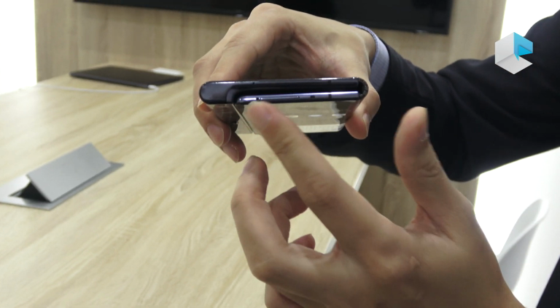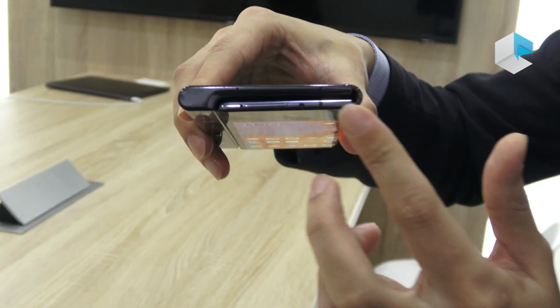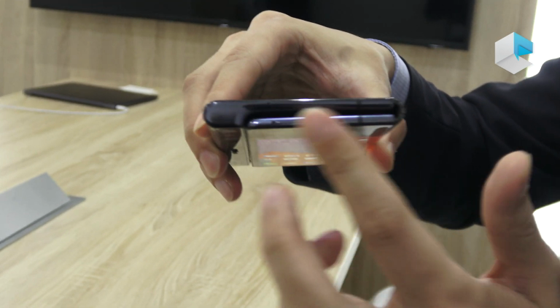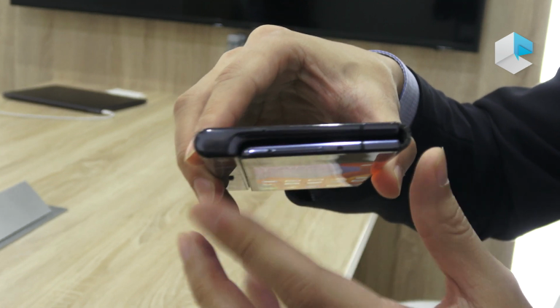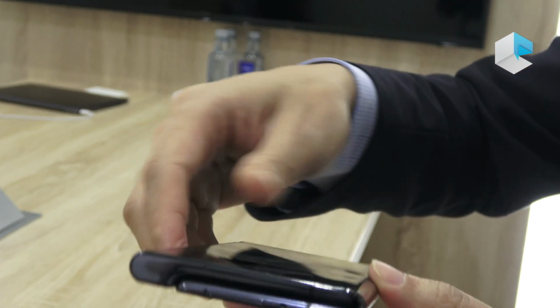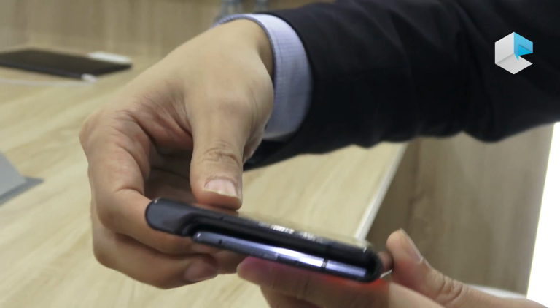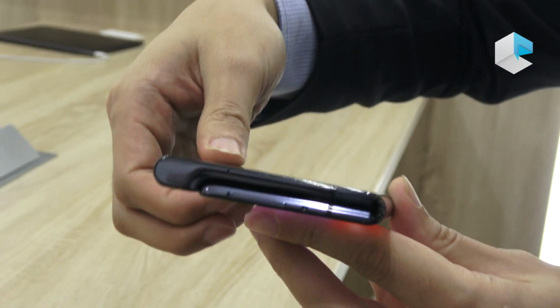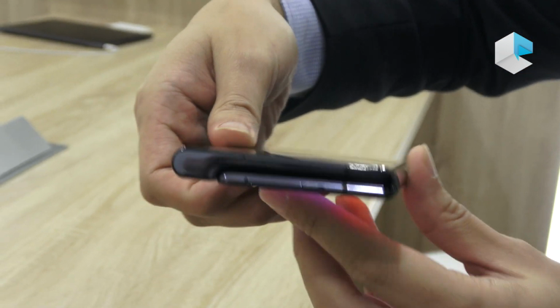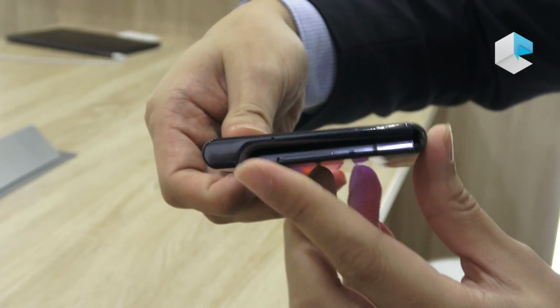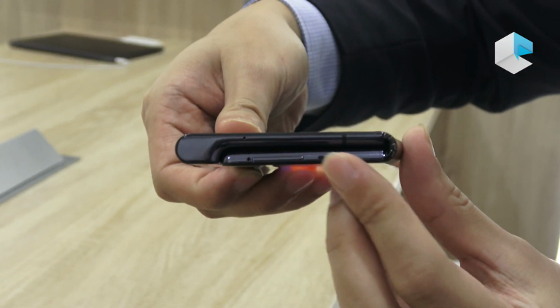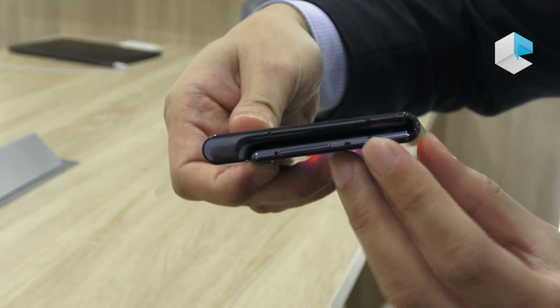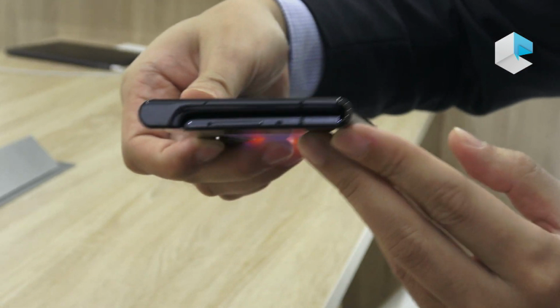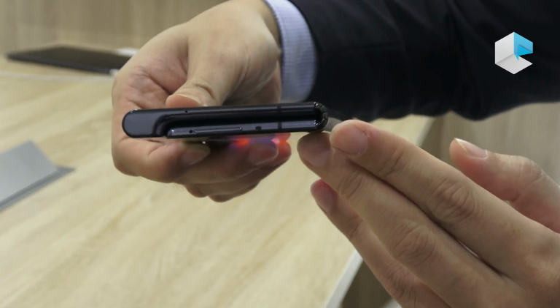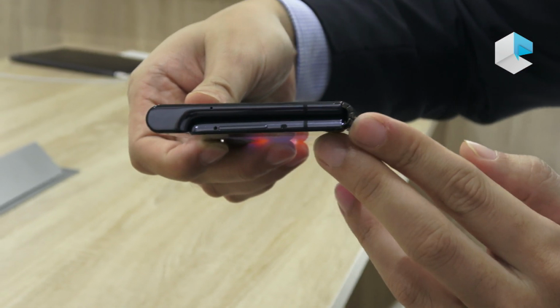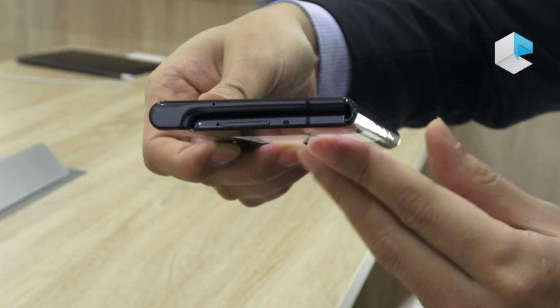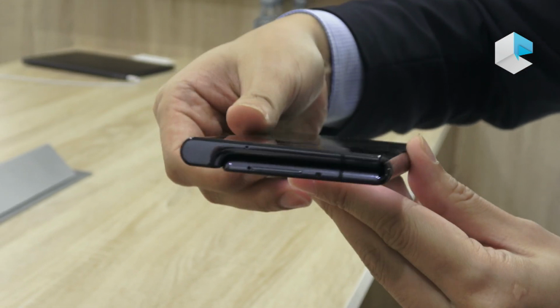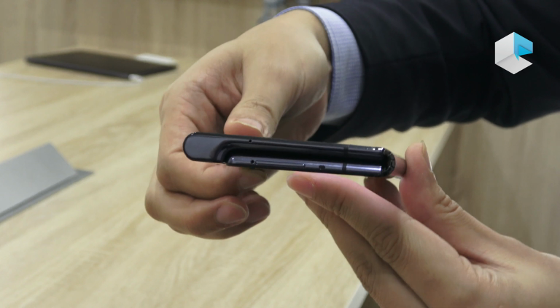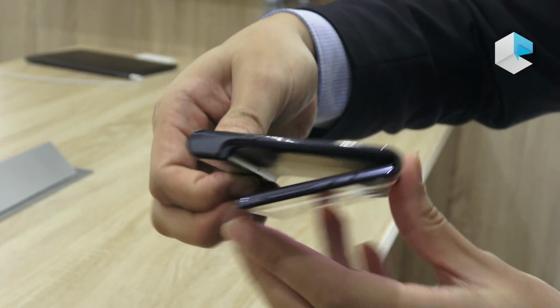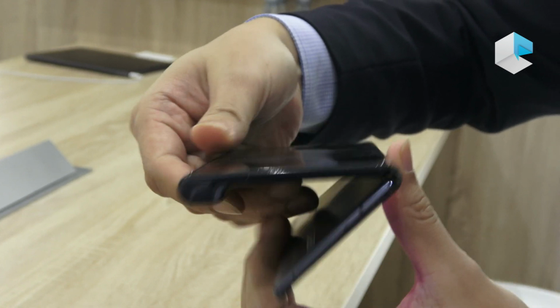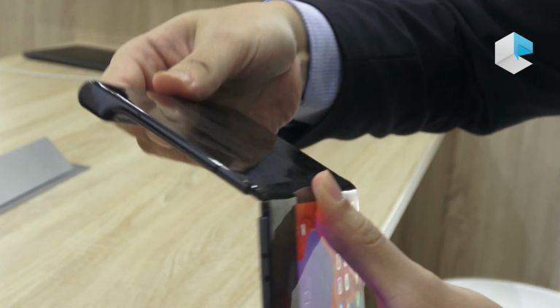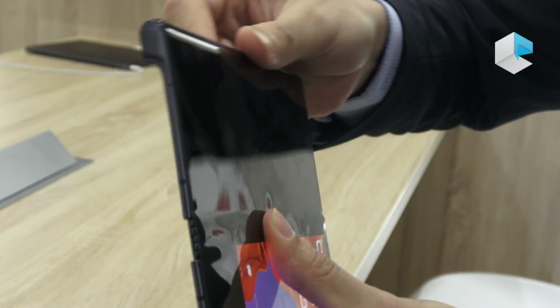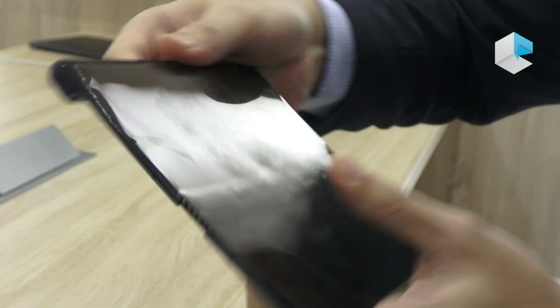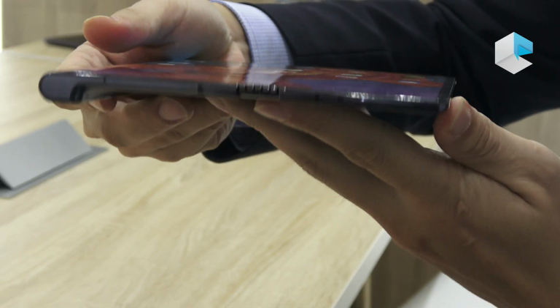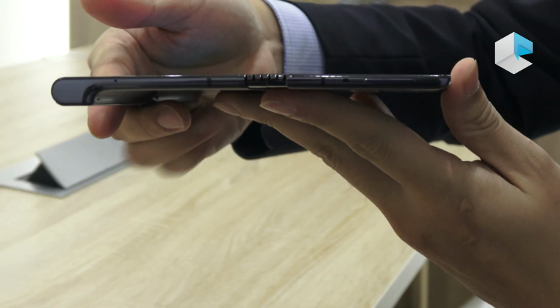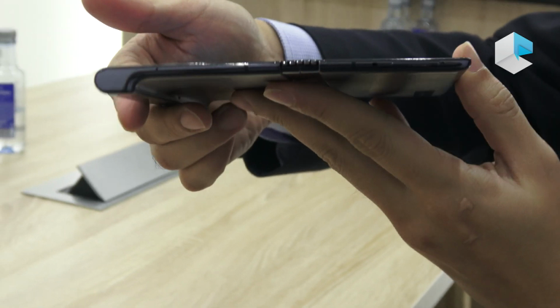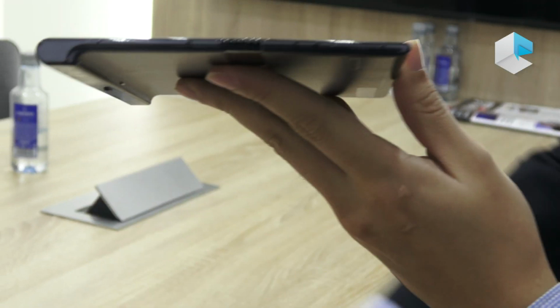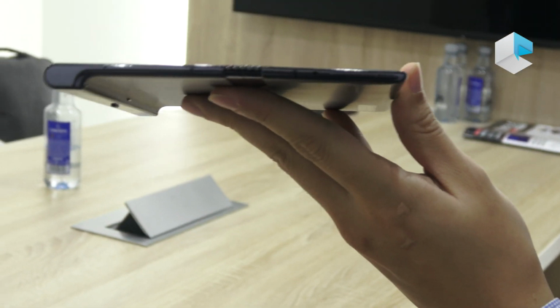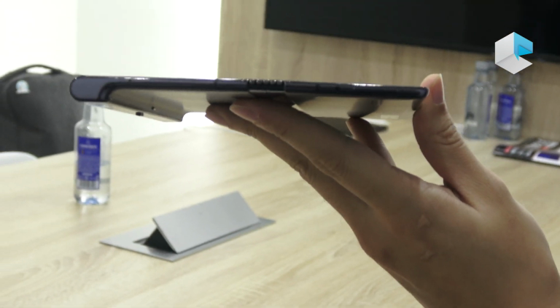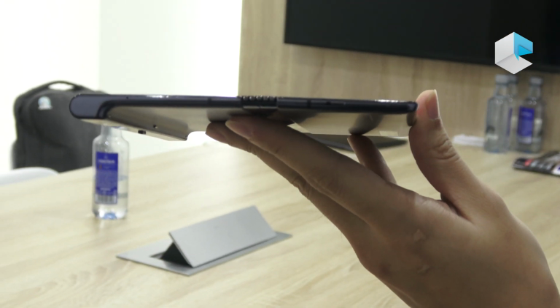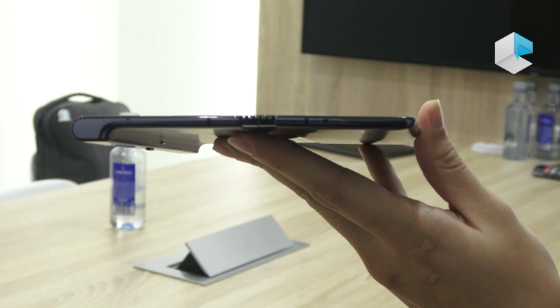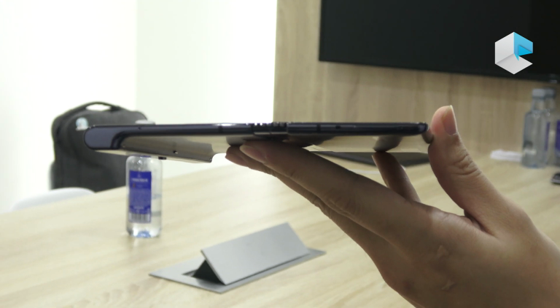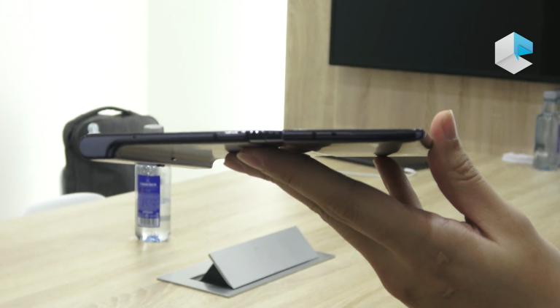And this one you can see — there is no gap. It's no gap because of the good hinge design, so it can fold for 180 degrees.